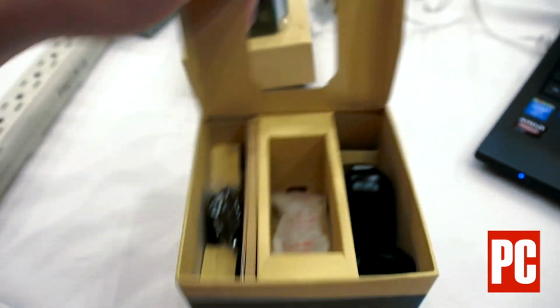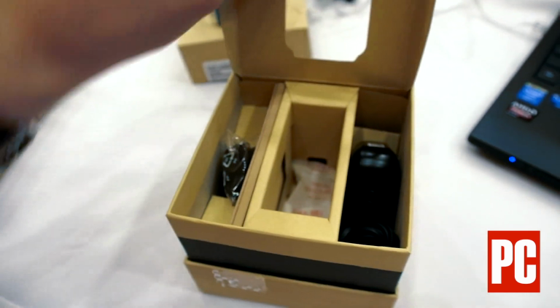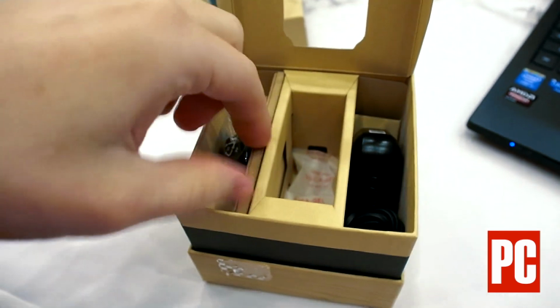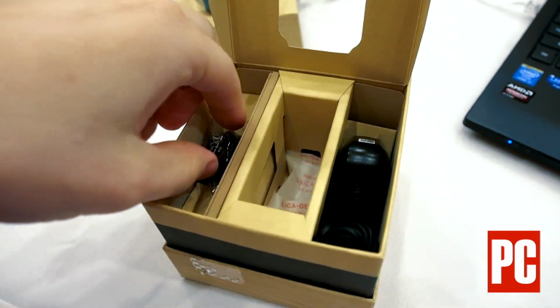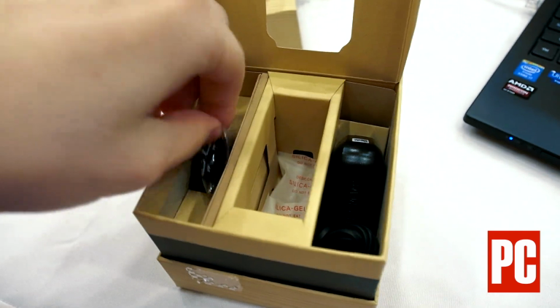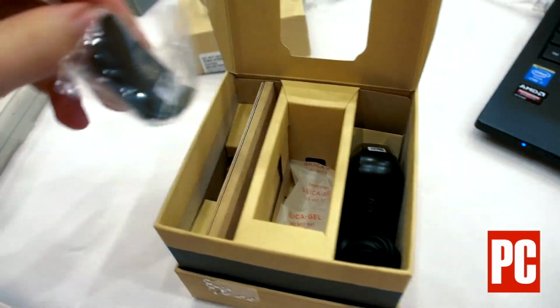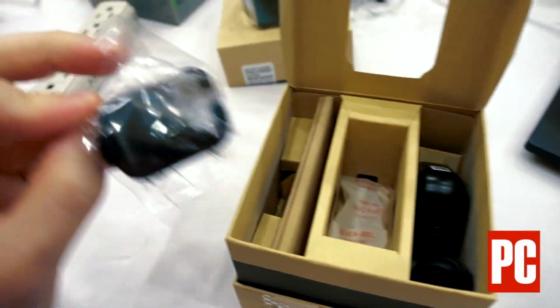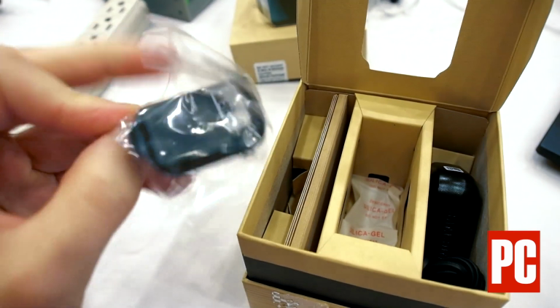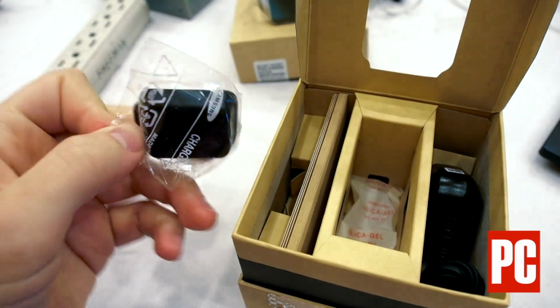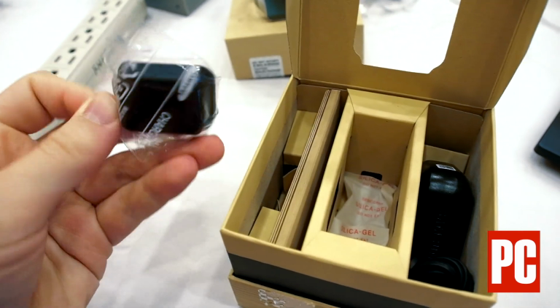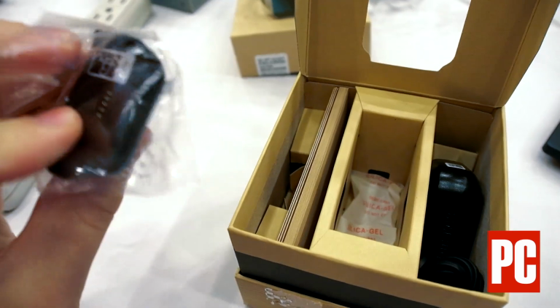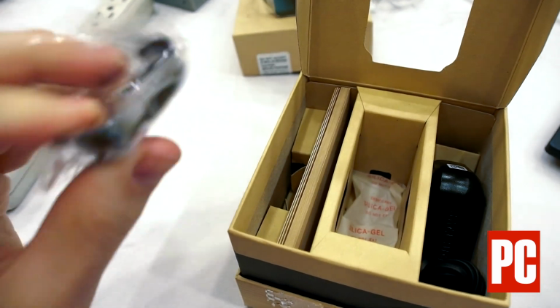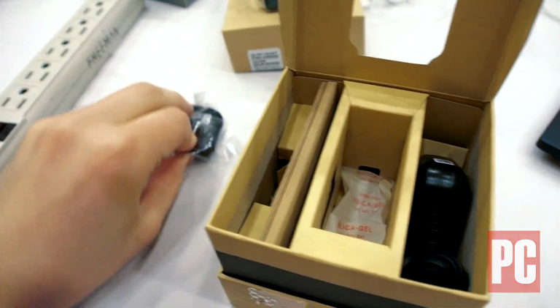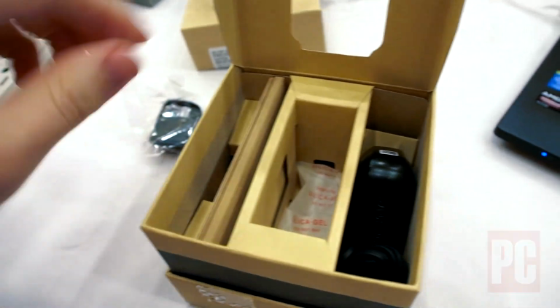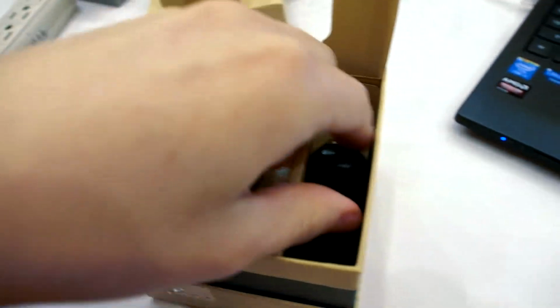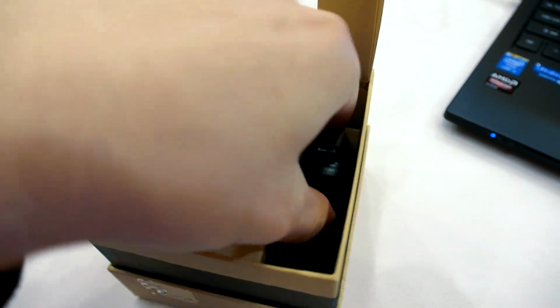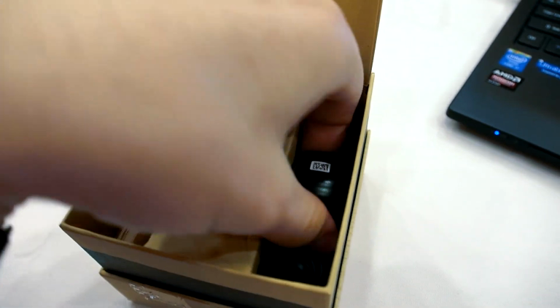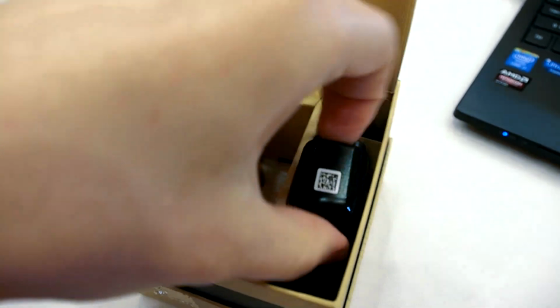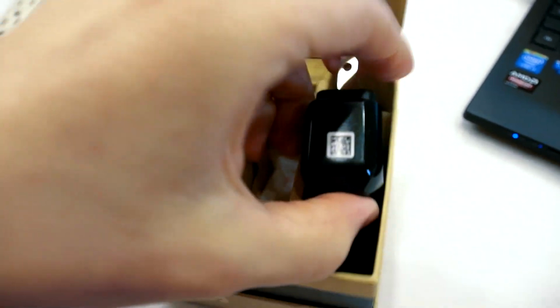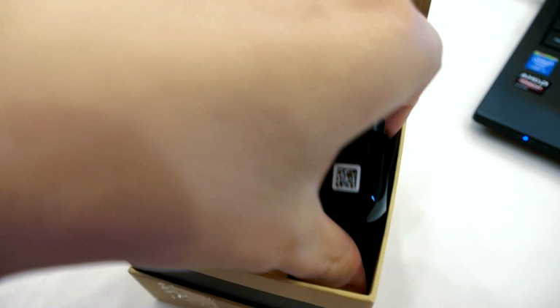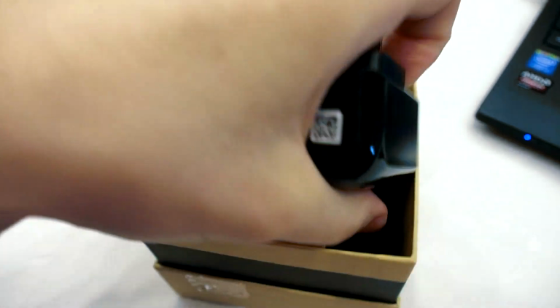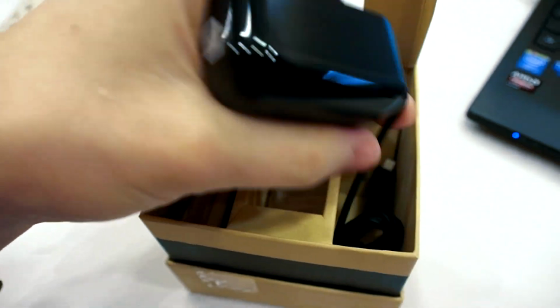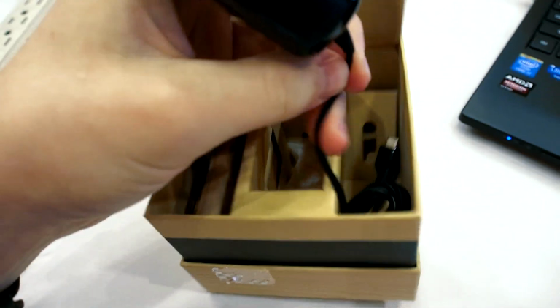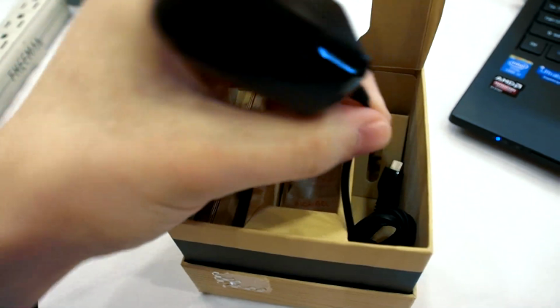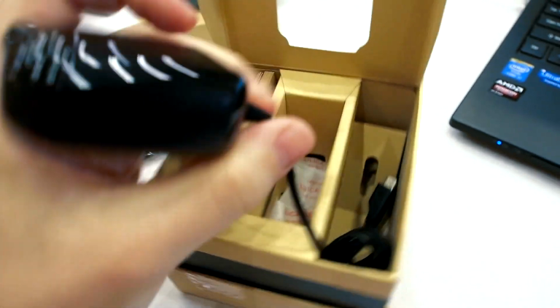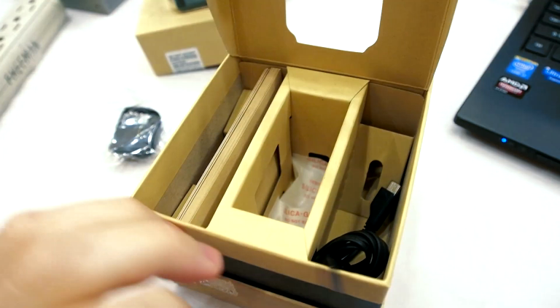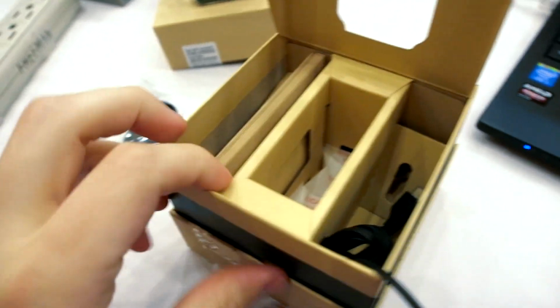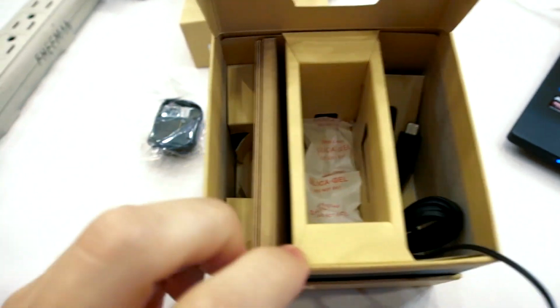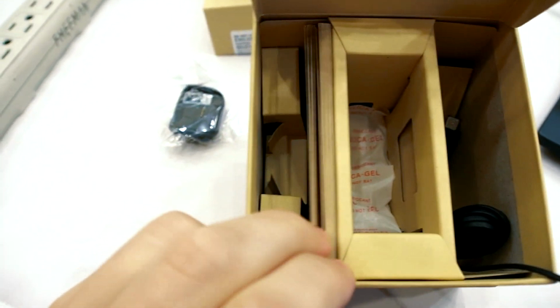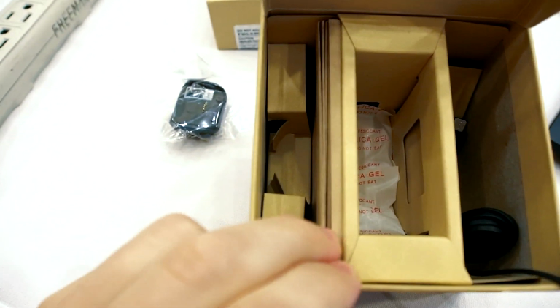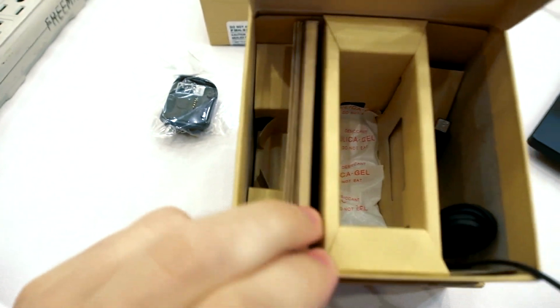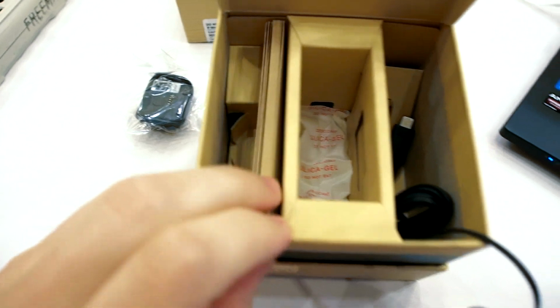Okay. Here's your charging cradle, charging cord, and documentation.